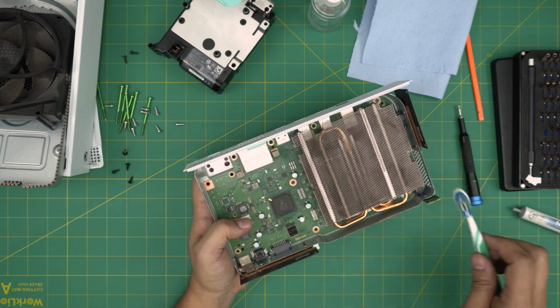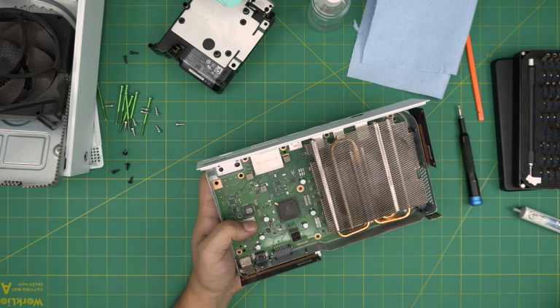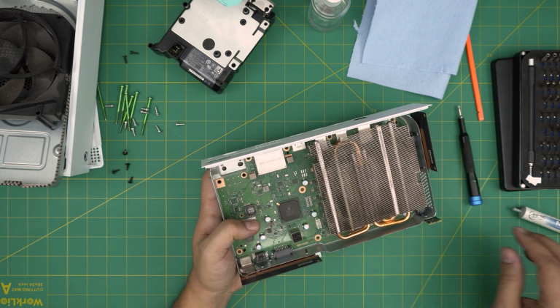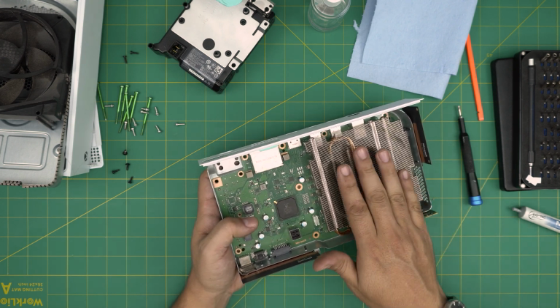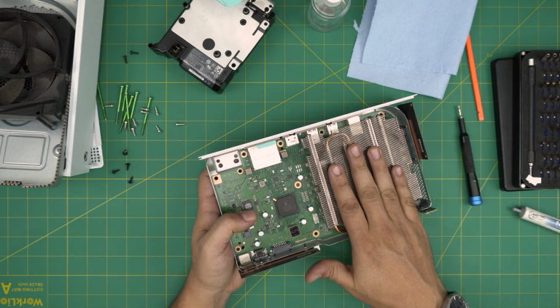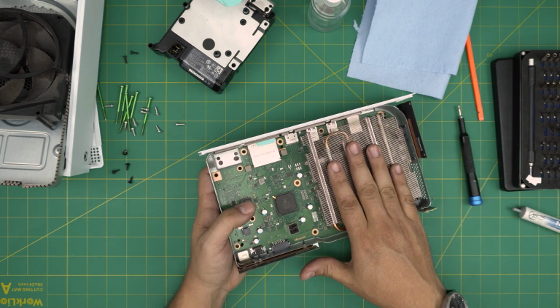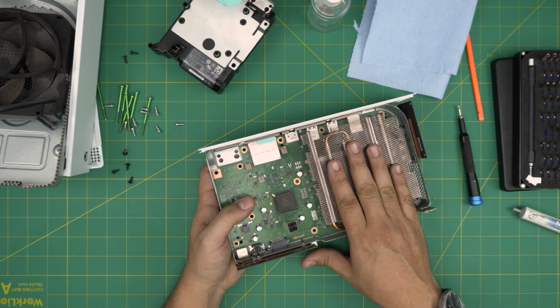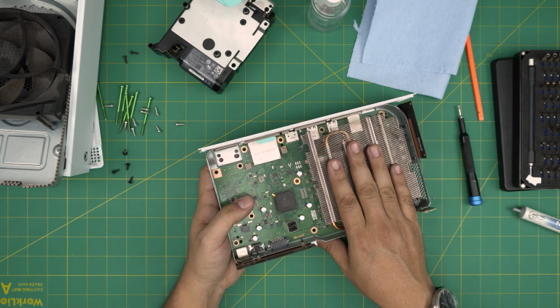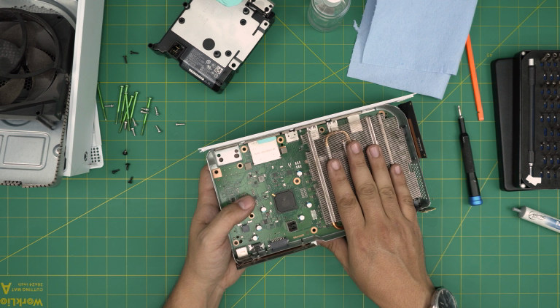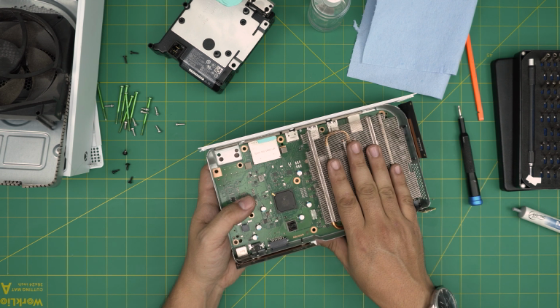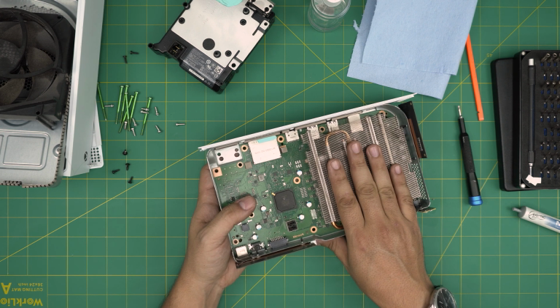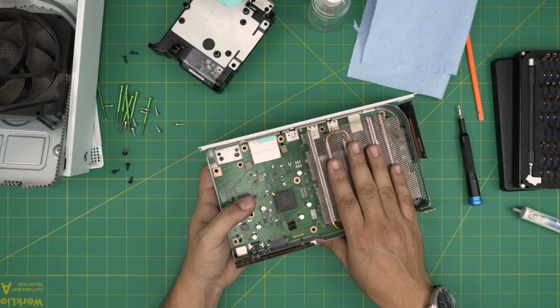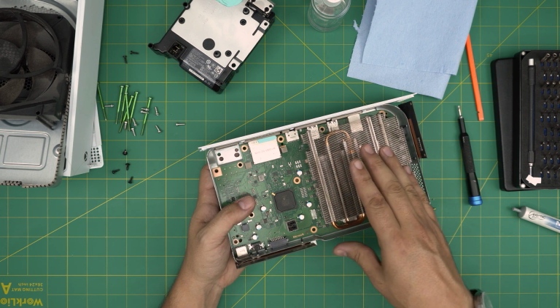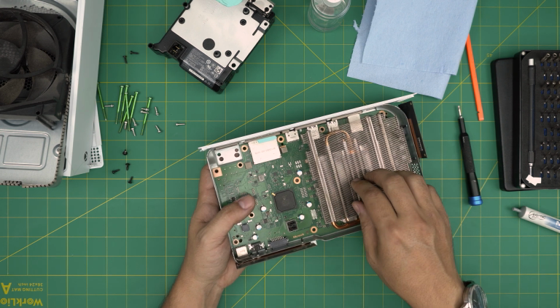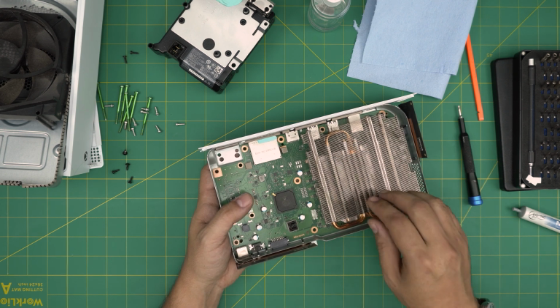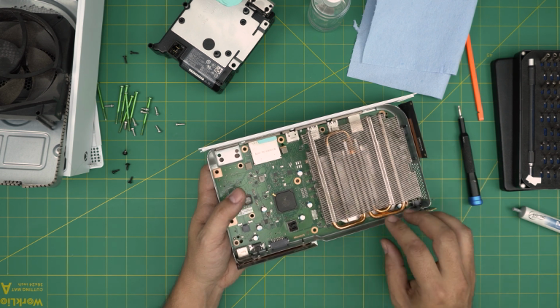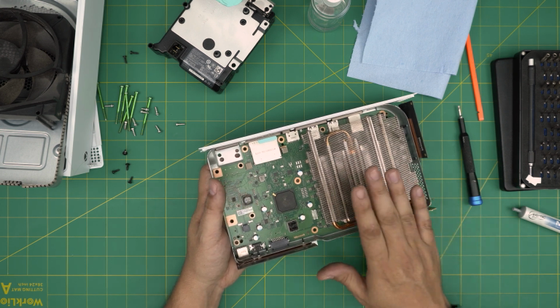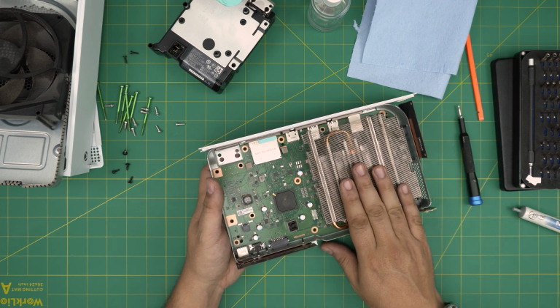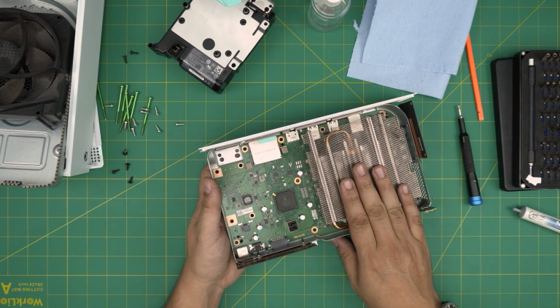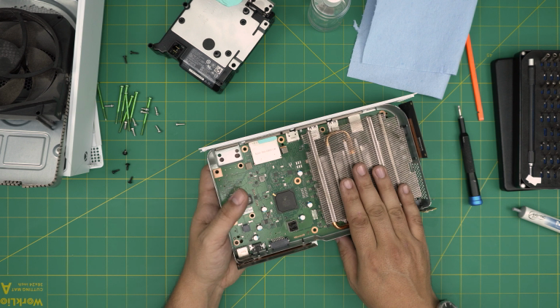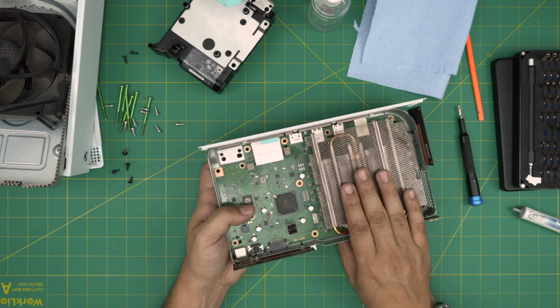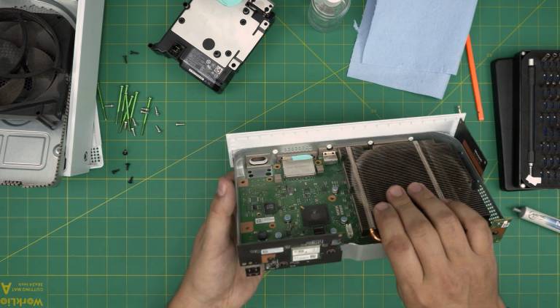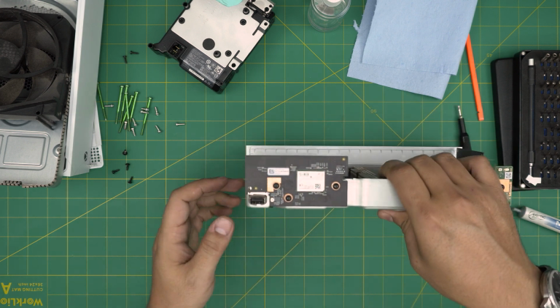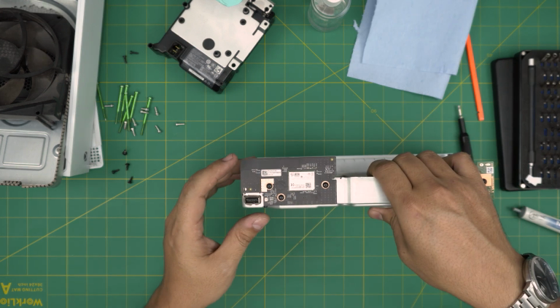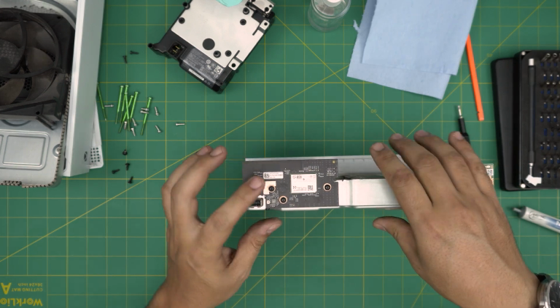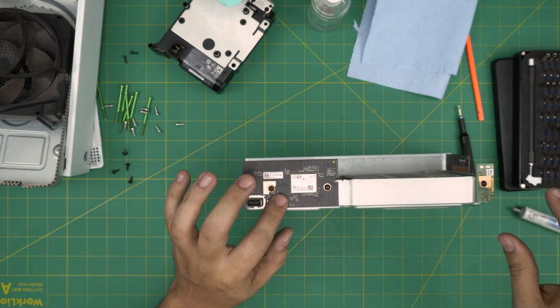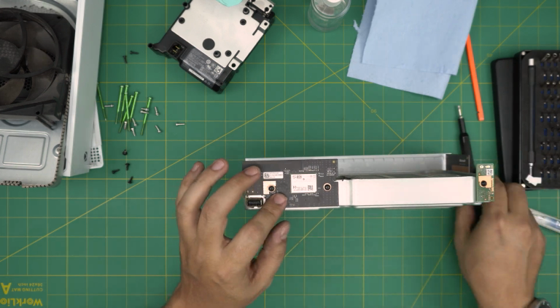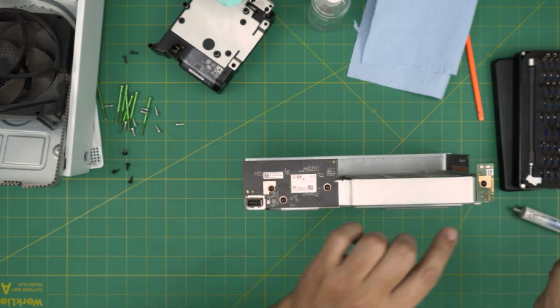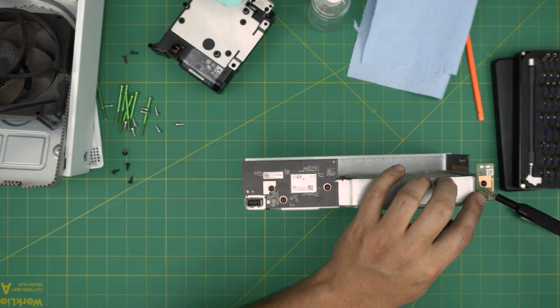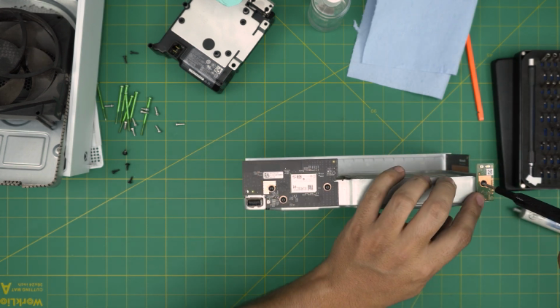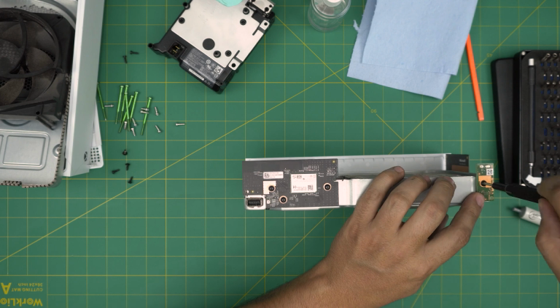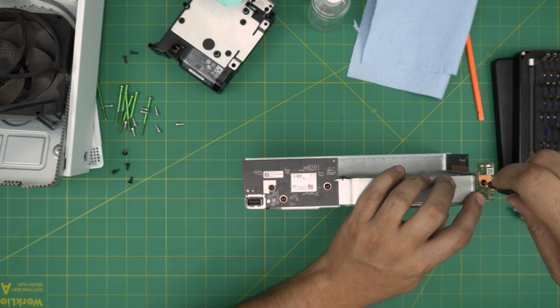You can use a toothbrush to clean the fan and you don't have to change the thermal paste. But if your console still sounds like a jet engine after cleaning the dust, you'll want to change the thermal paste. To go further and change the thermal paste, keep watching.